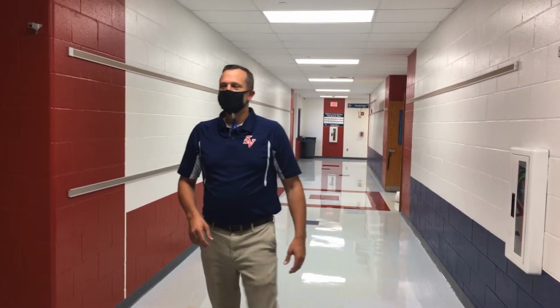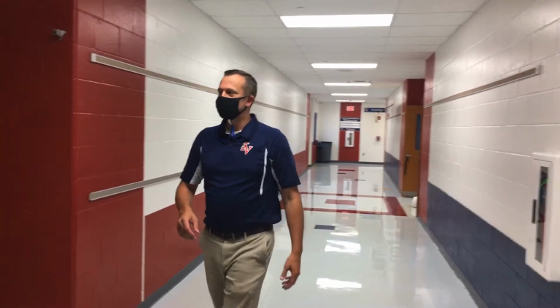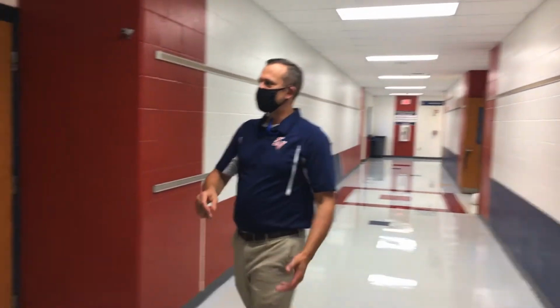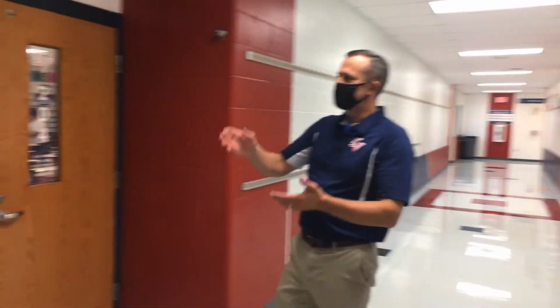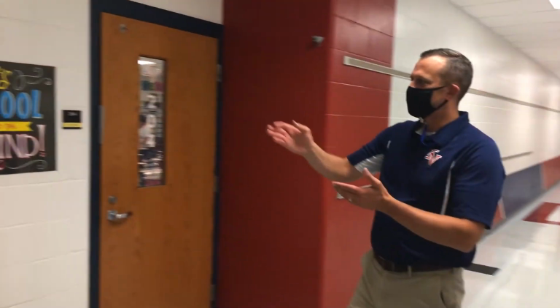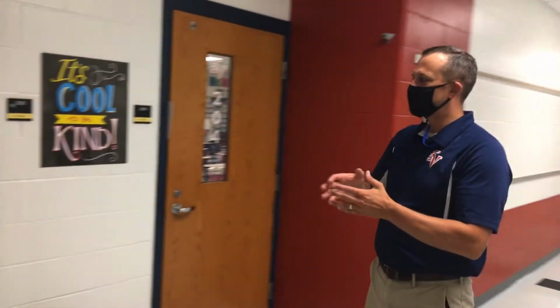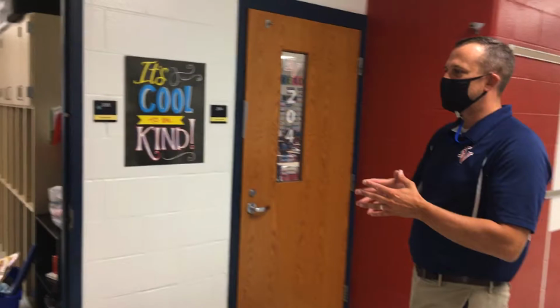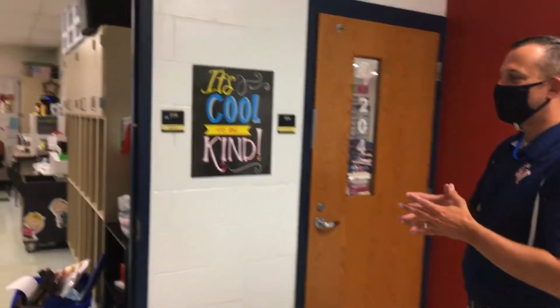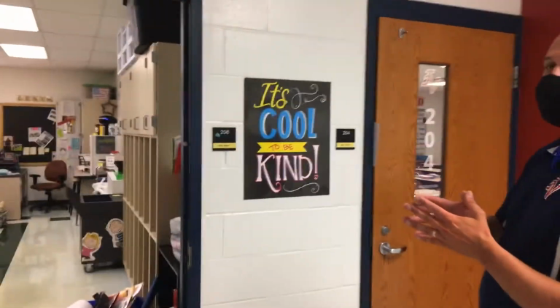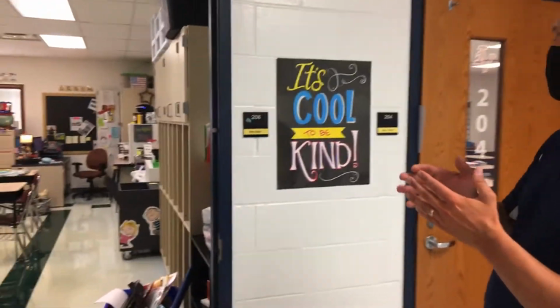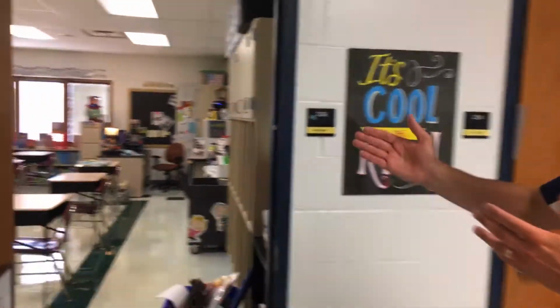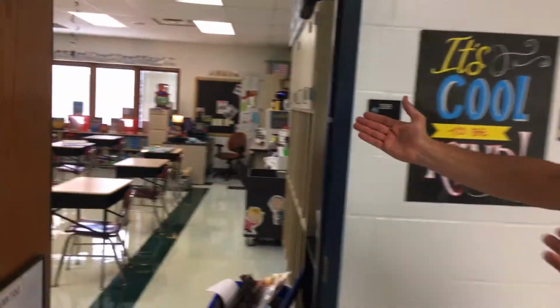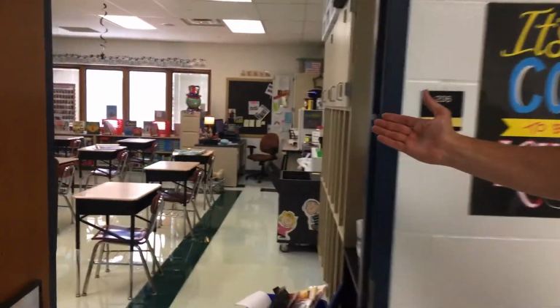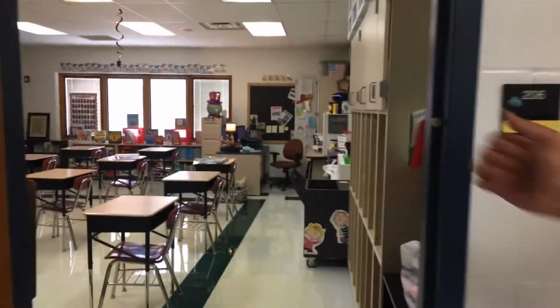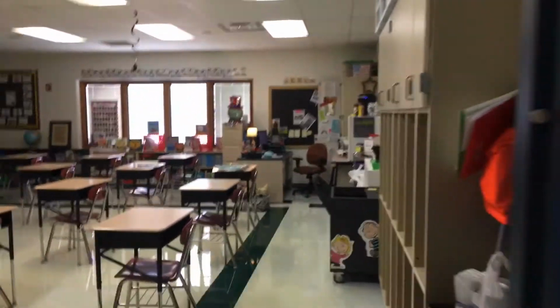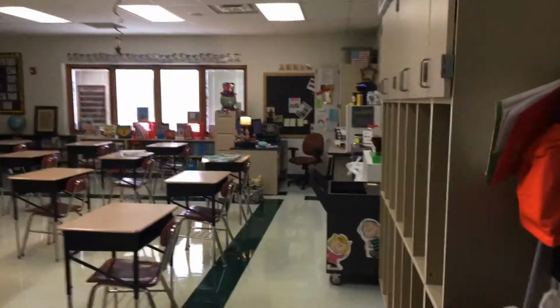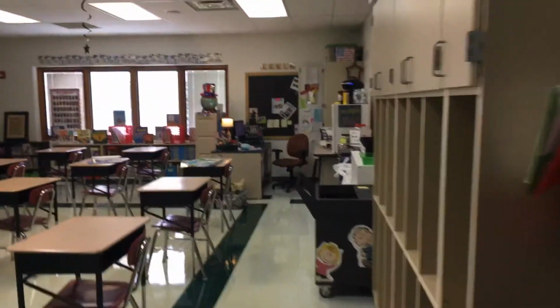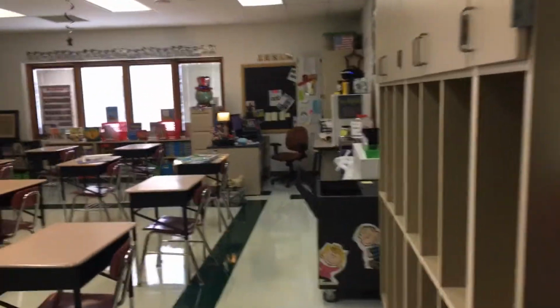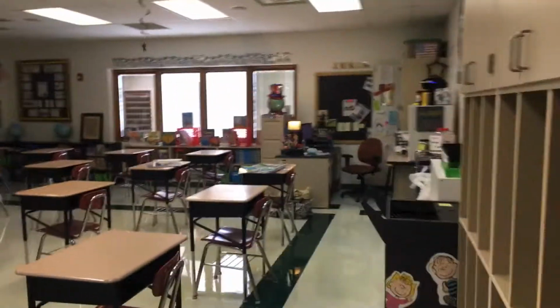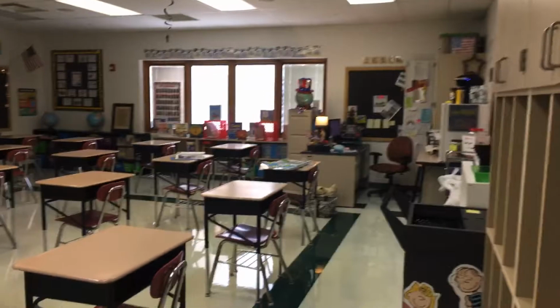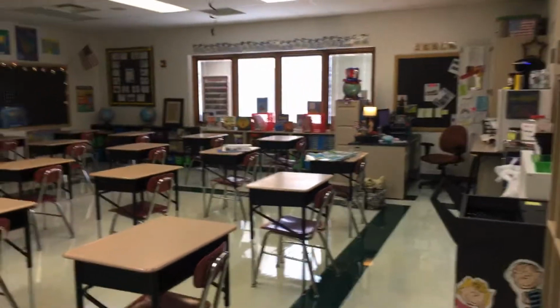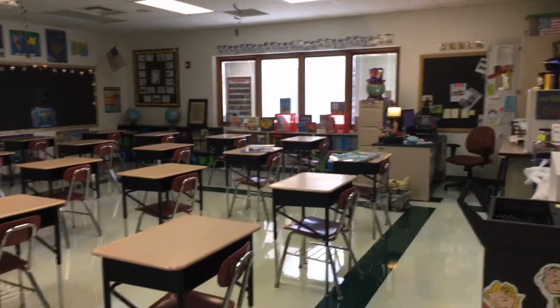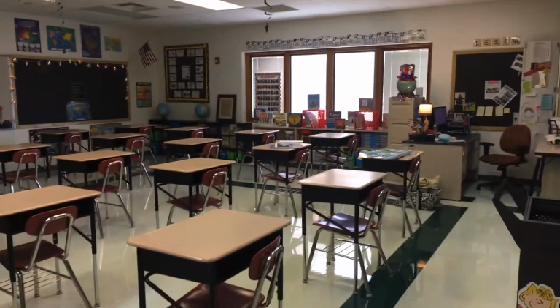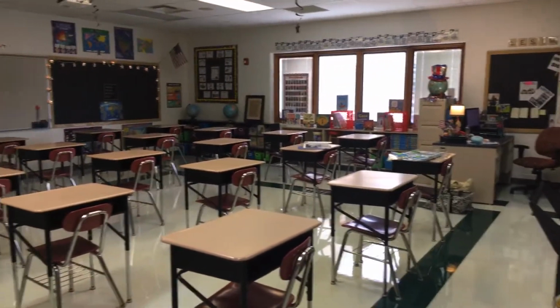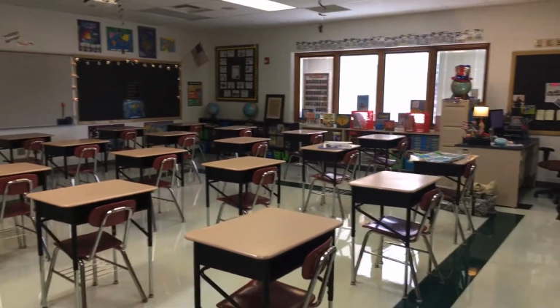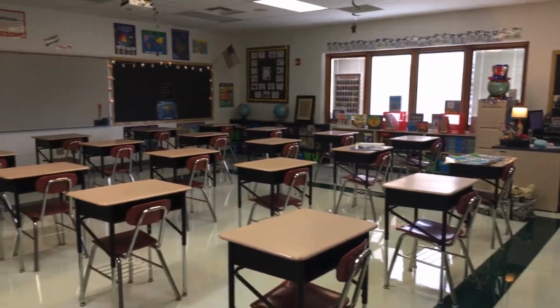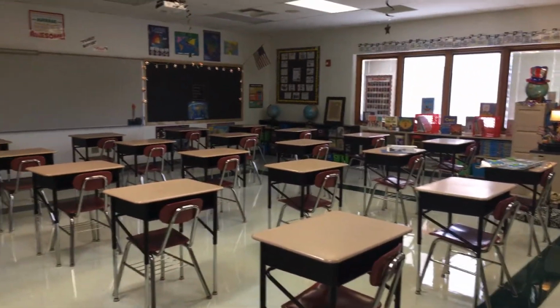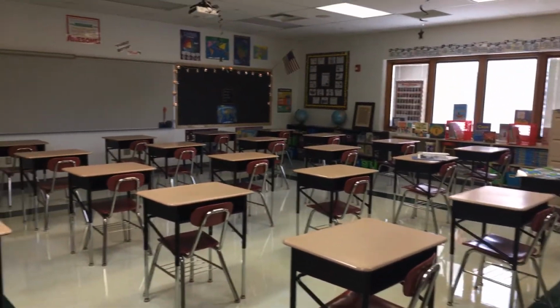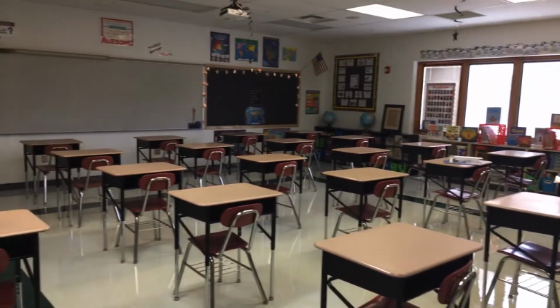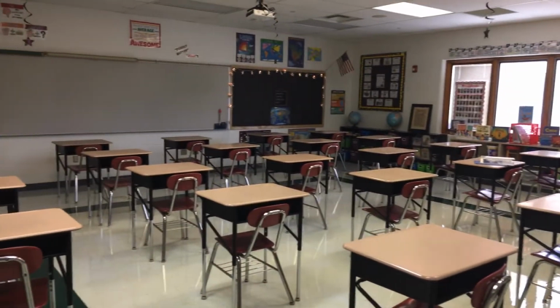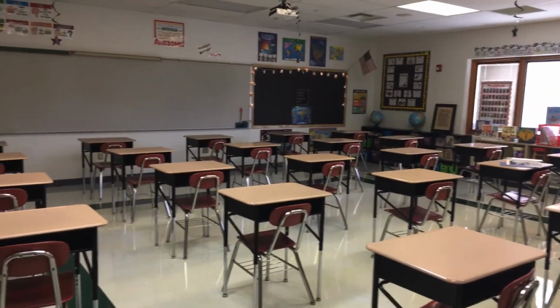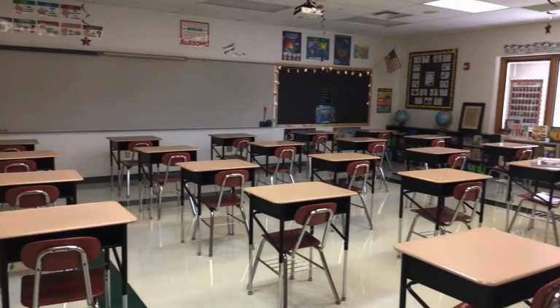If you look over here, here's an example of a third grade homeroom. It's actually Ms. Bigler's room. You can see that we tried to spread out the desks and they look very nice.